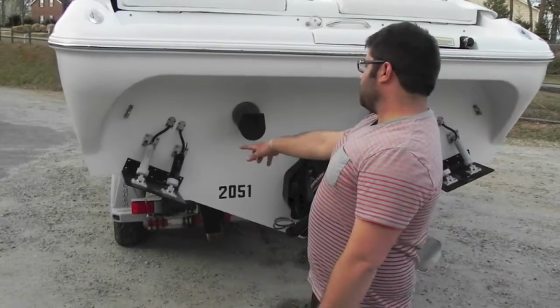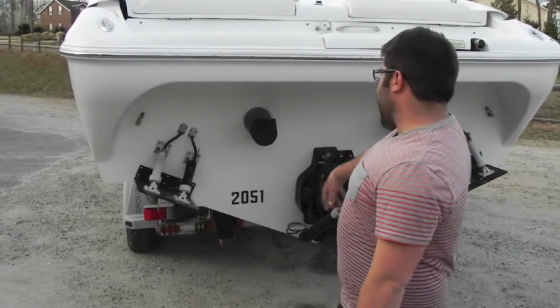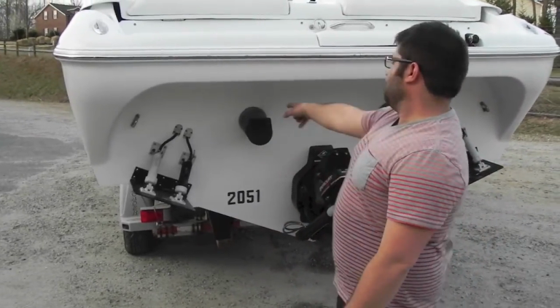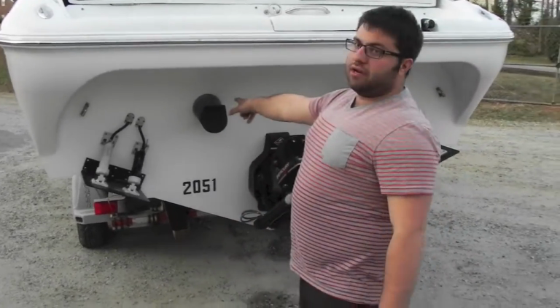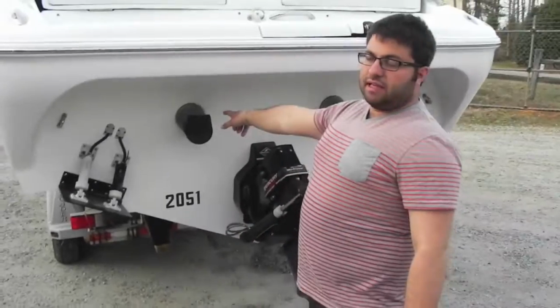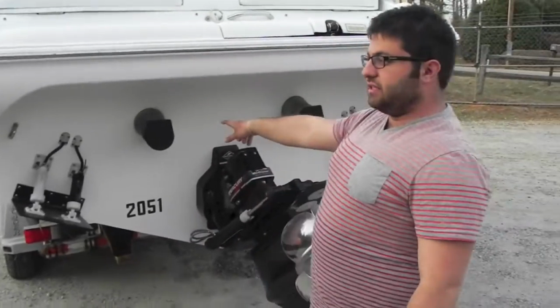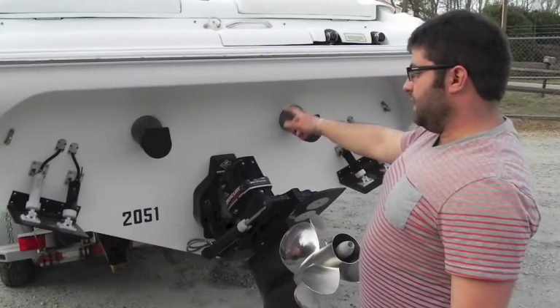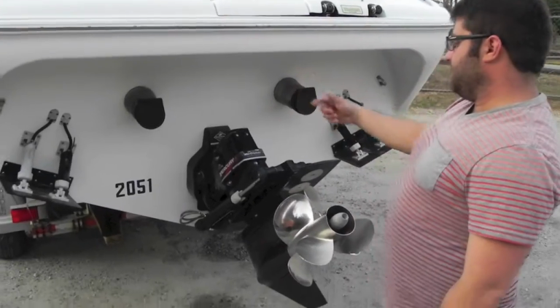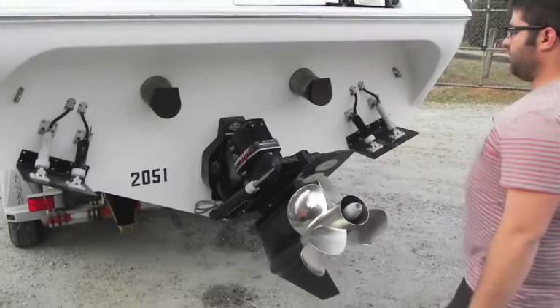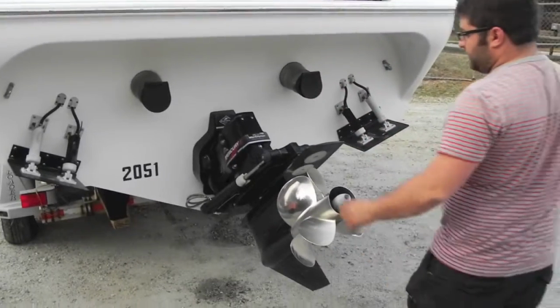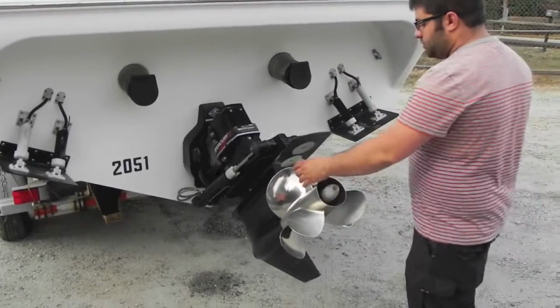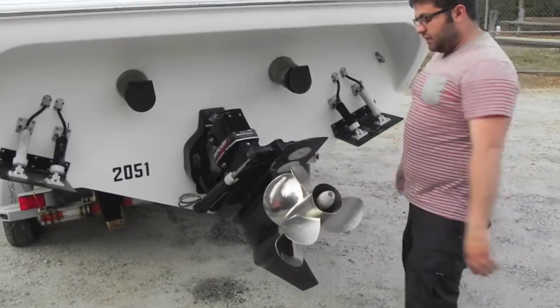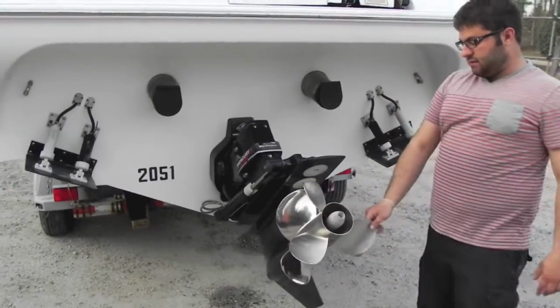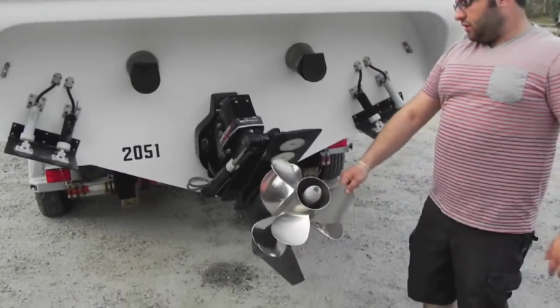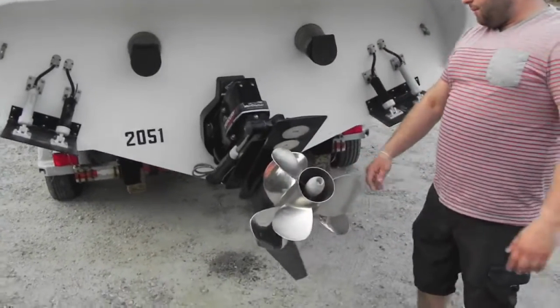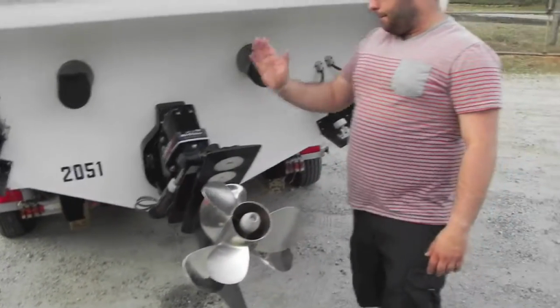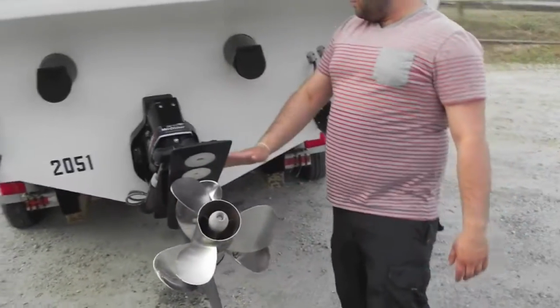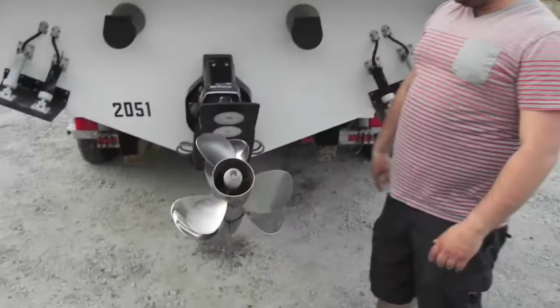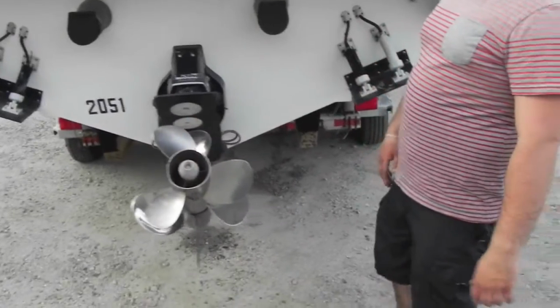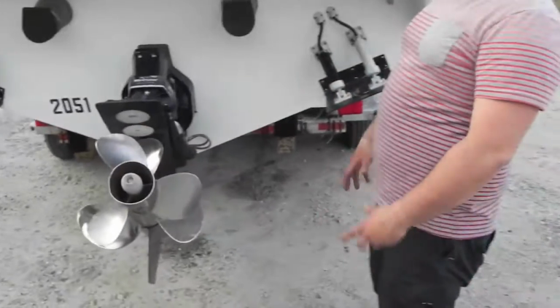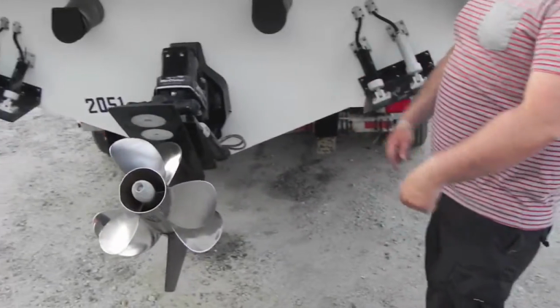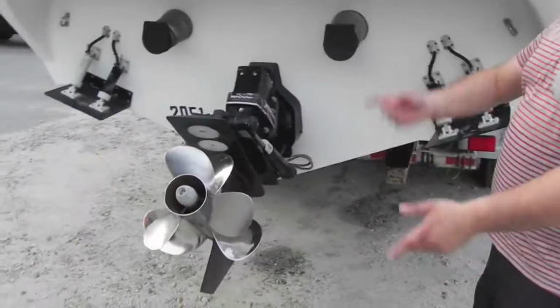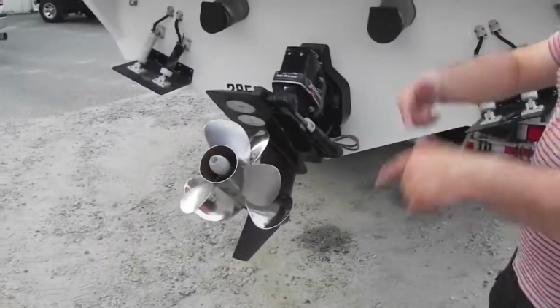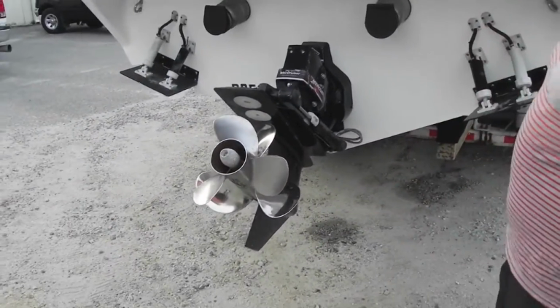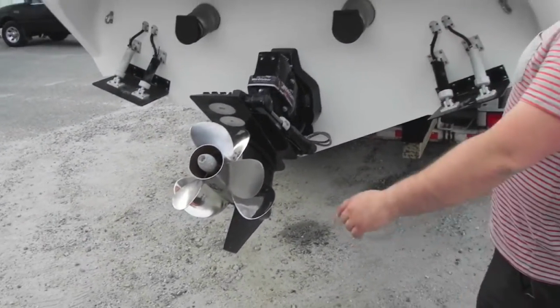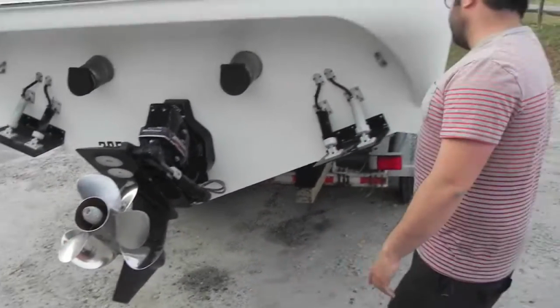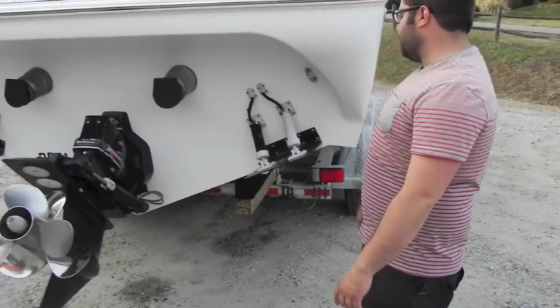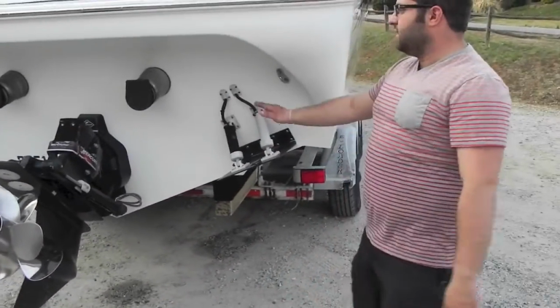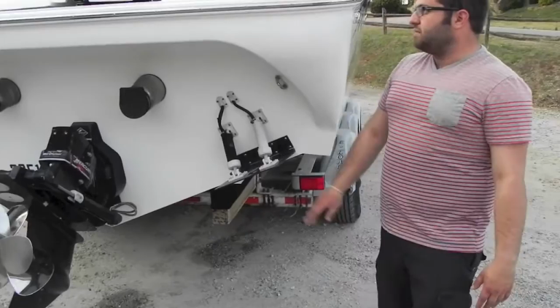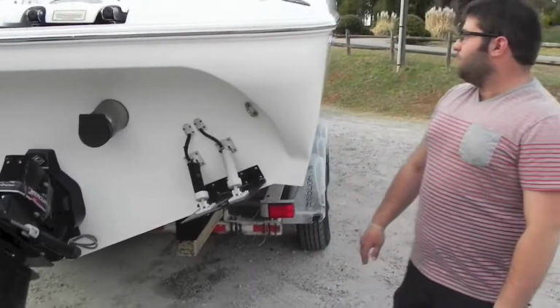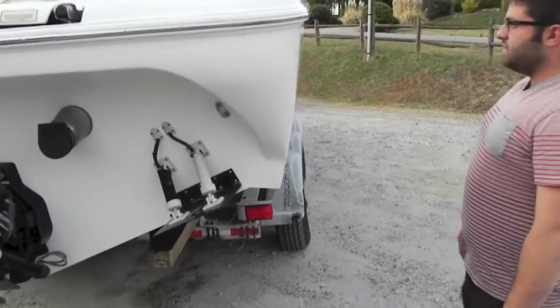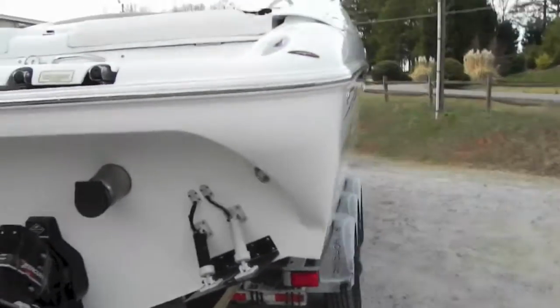Trim tabs. You've got your stainless steel exhaust tips and it has captain's choice exhaust. Your Bravo 3 drive with dual props, so no cavitation — makes this boat plane out pretty nicely. Trim tabs help that process as well.